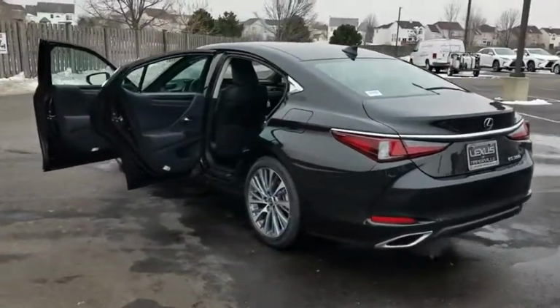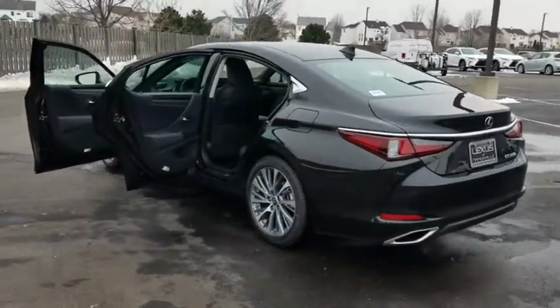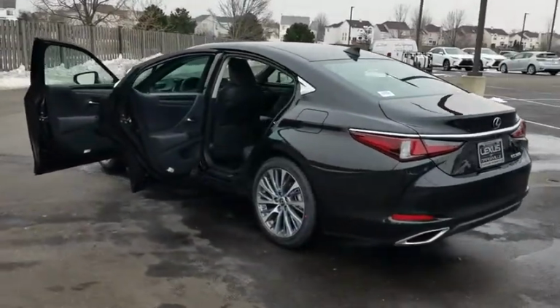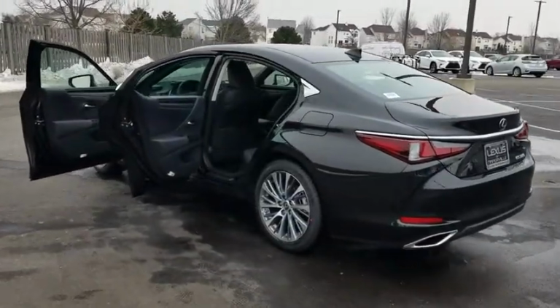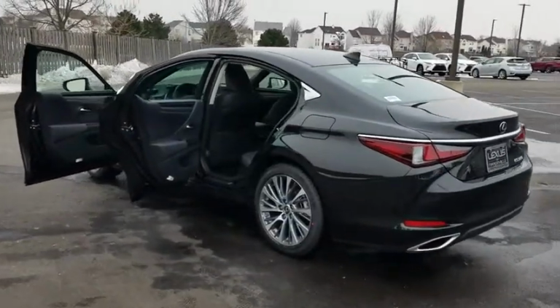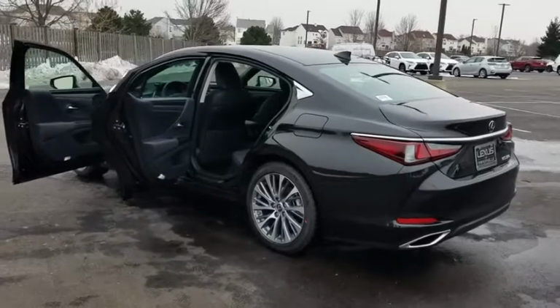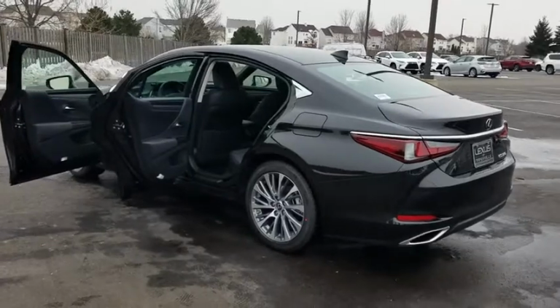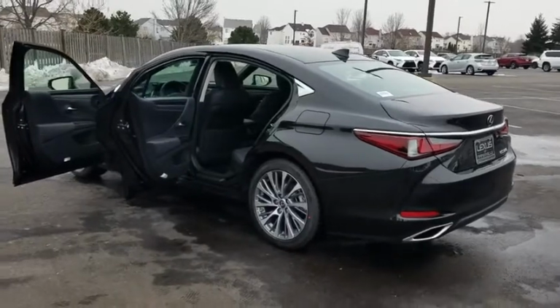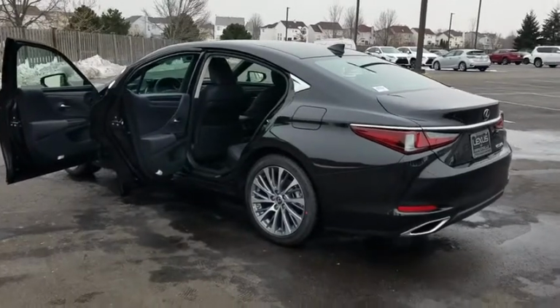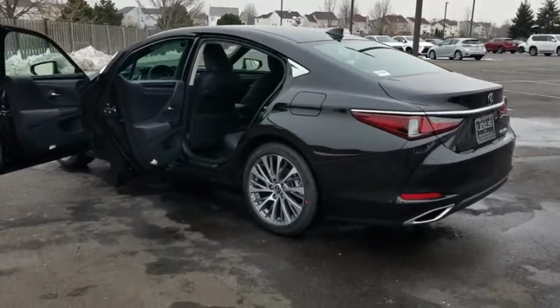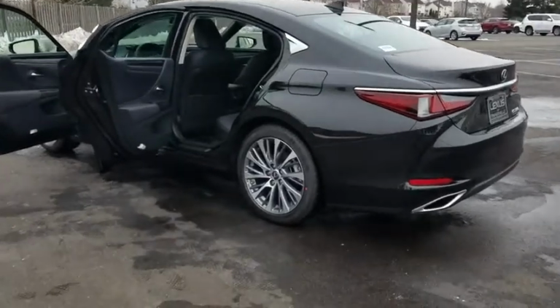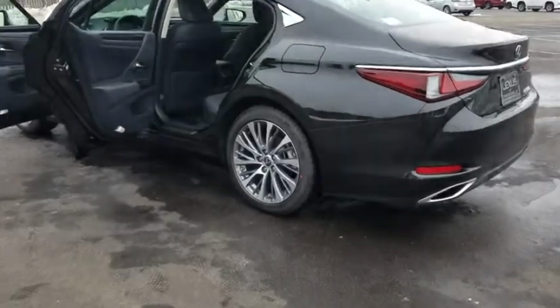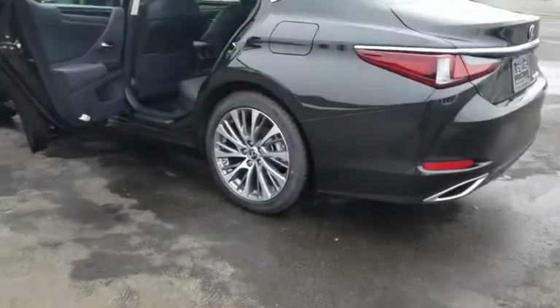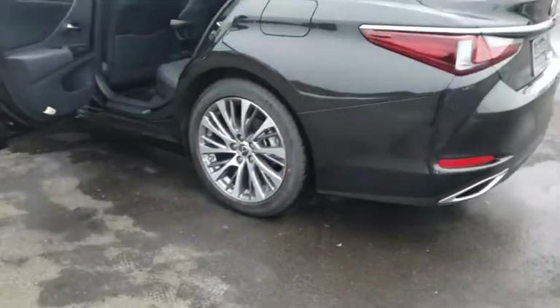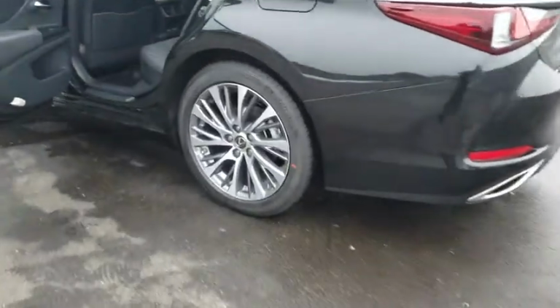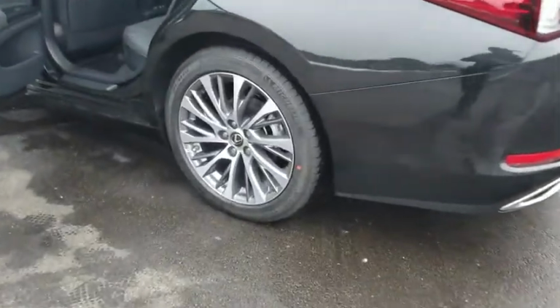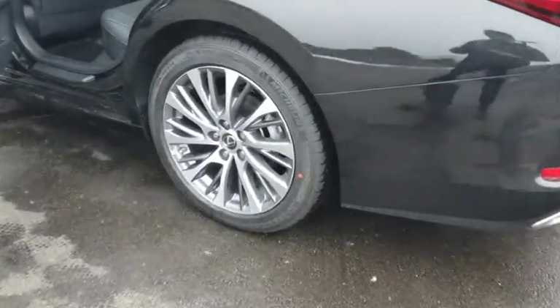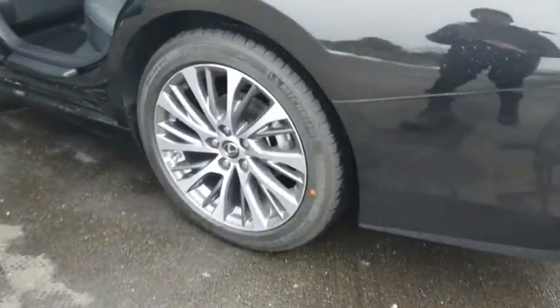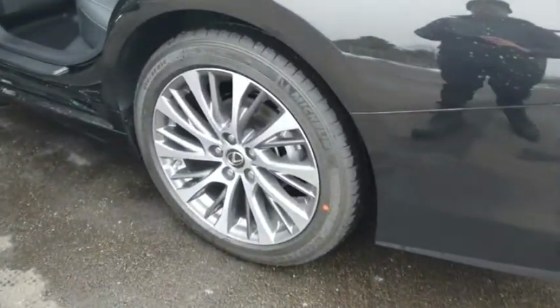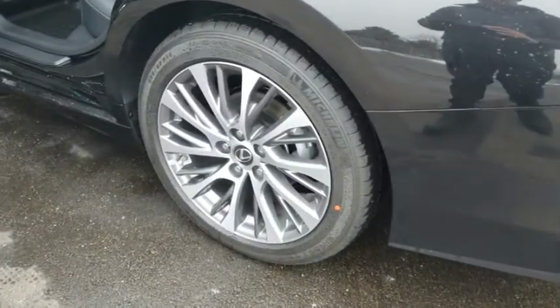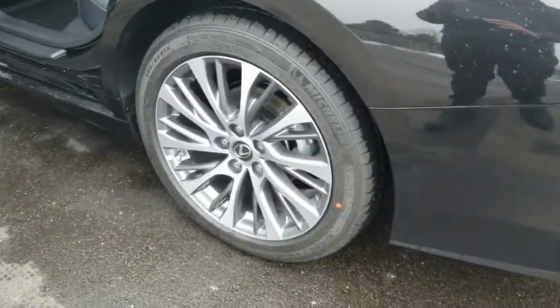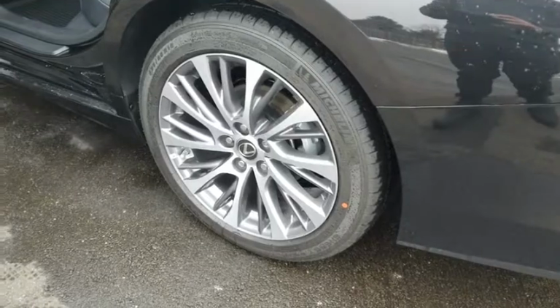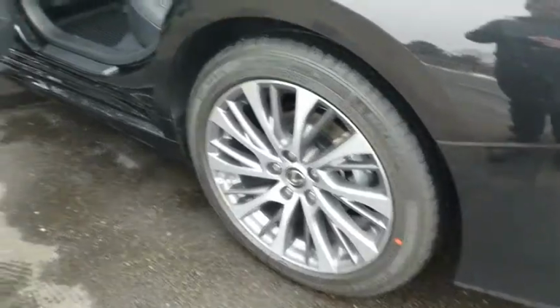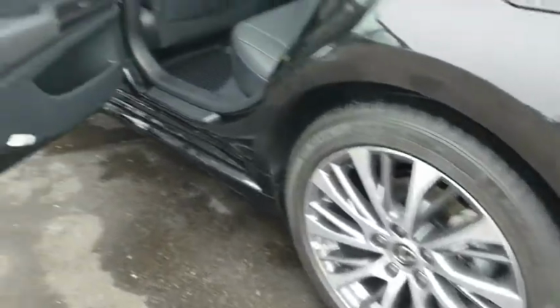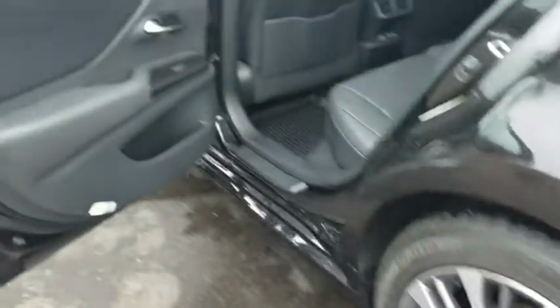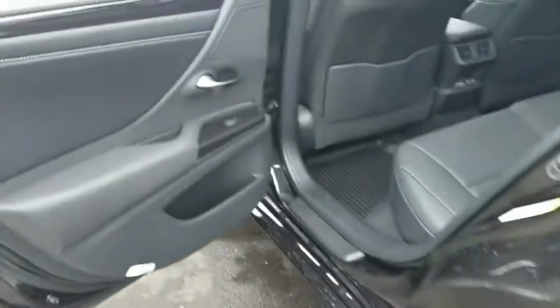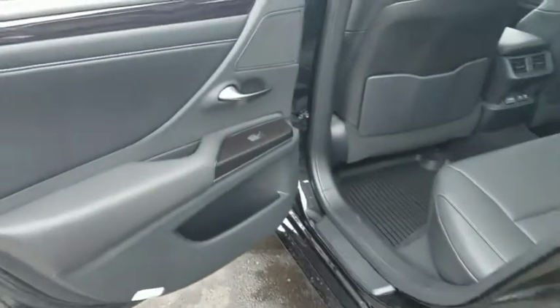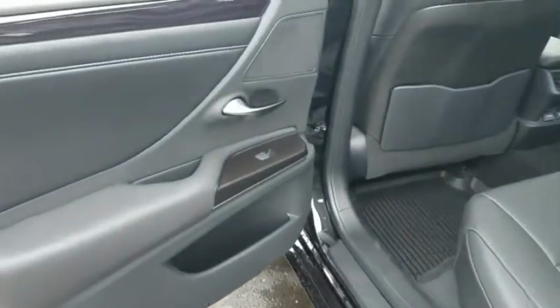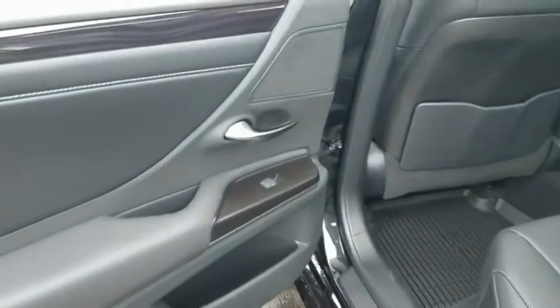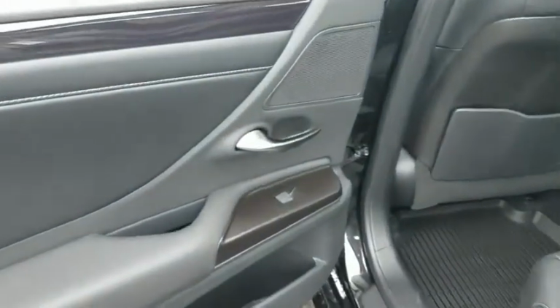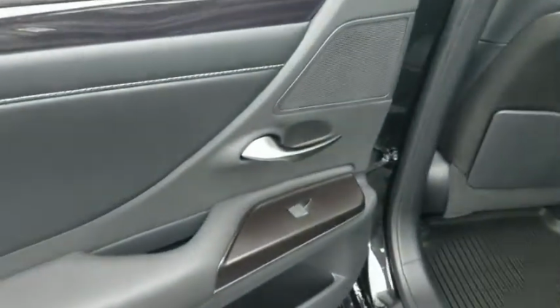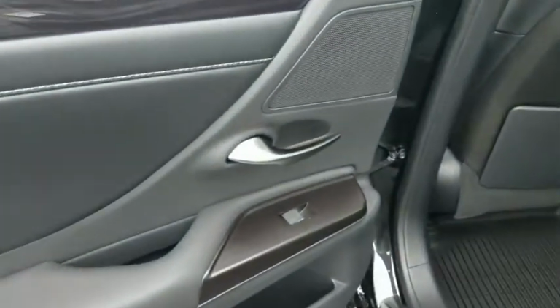Stability control, traction control, remote engine start, steering wheel audio controls, keyless entry, power passenger seat, anti-lock braking system, backup camera.